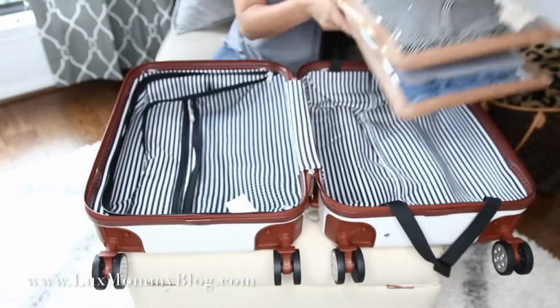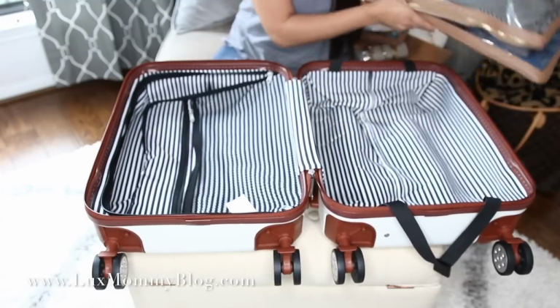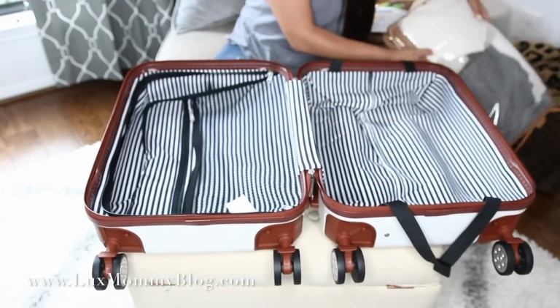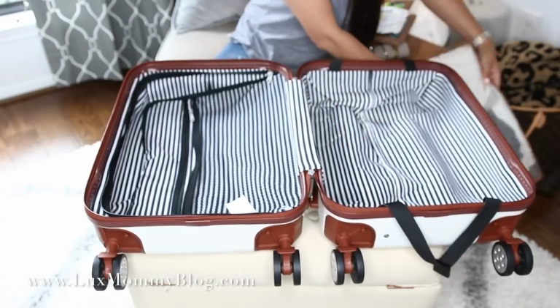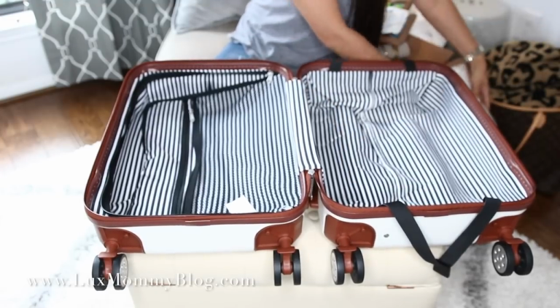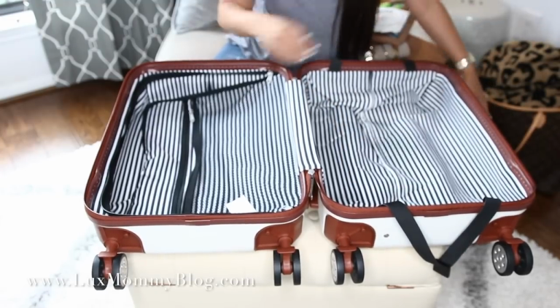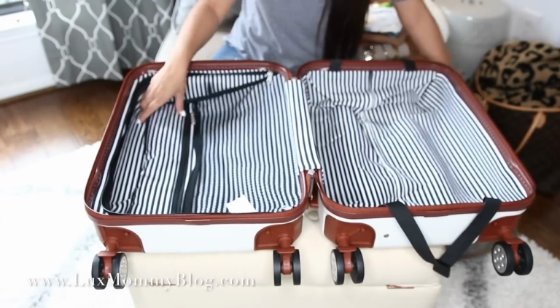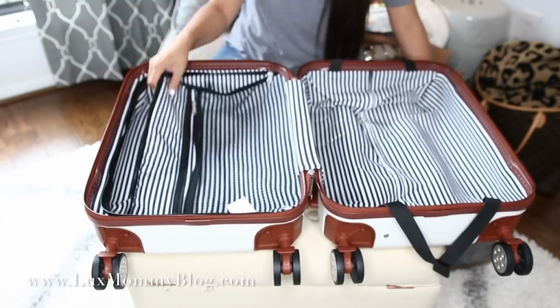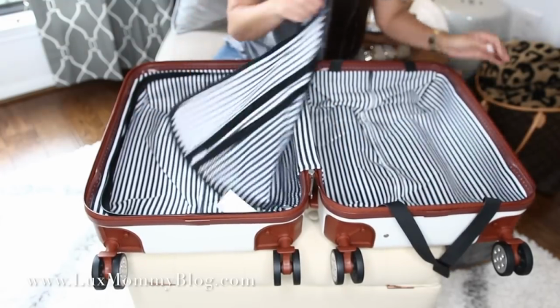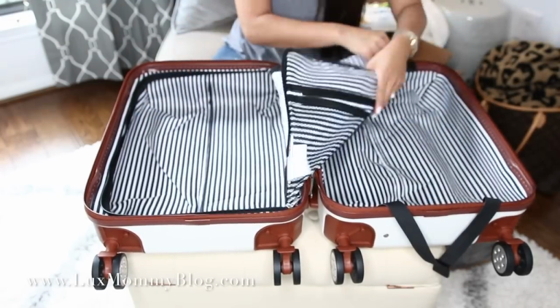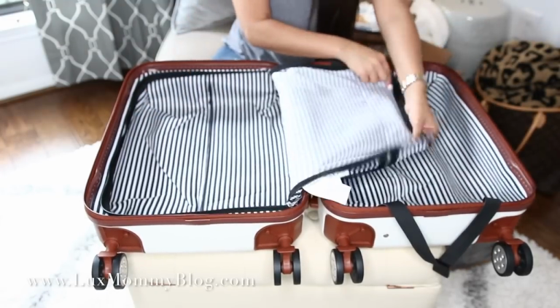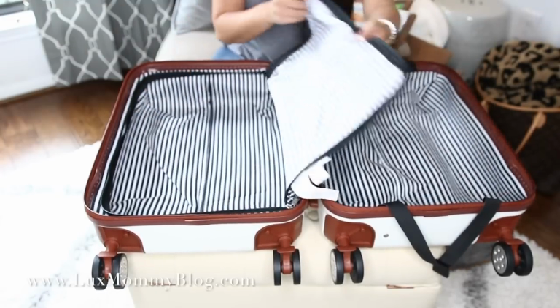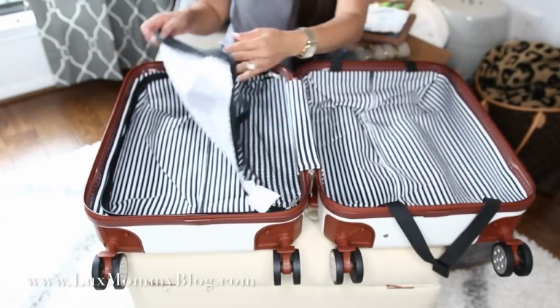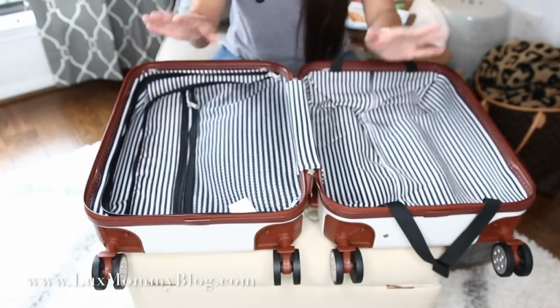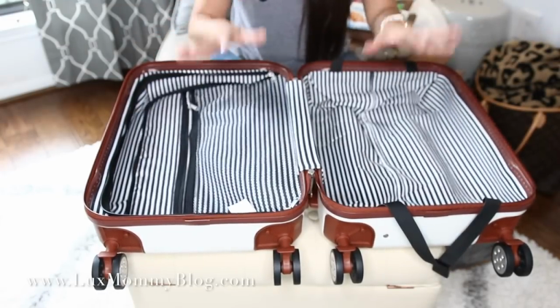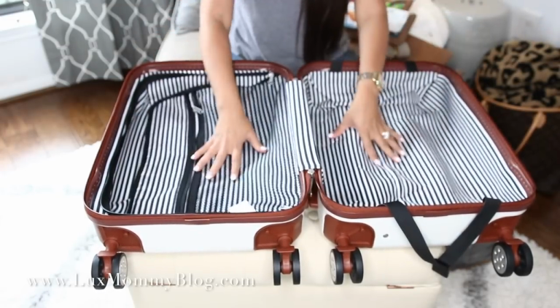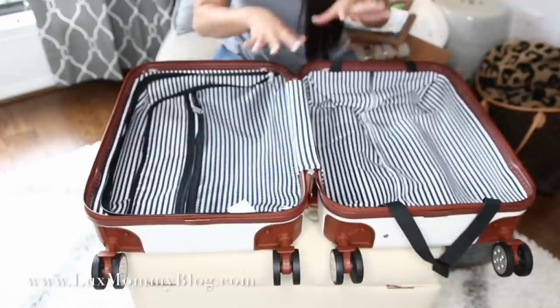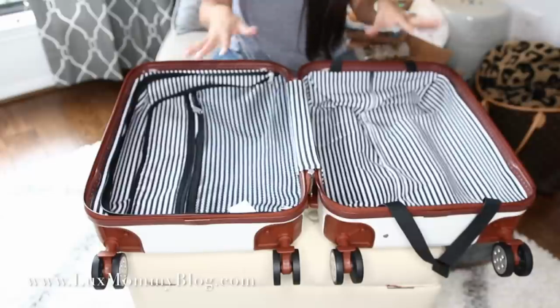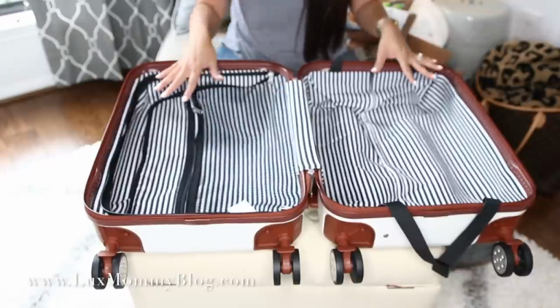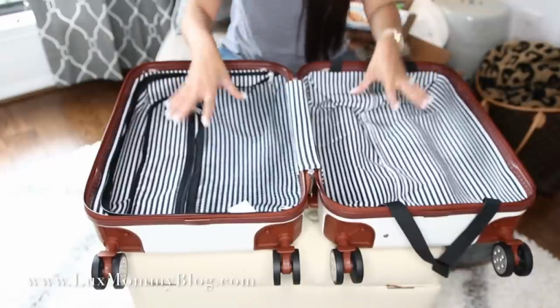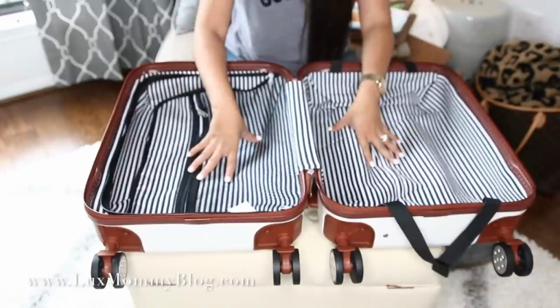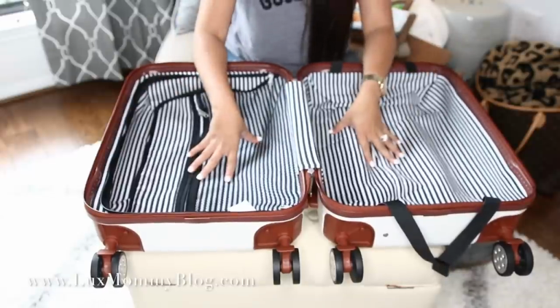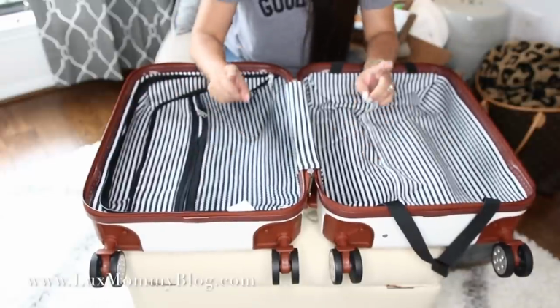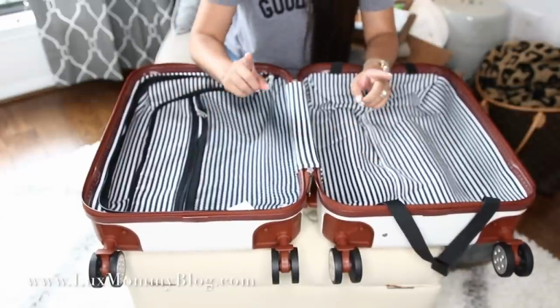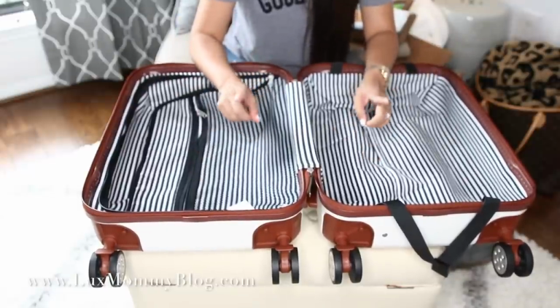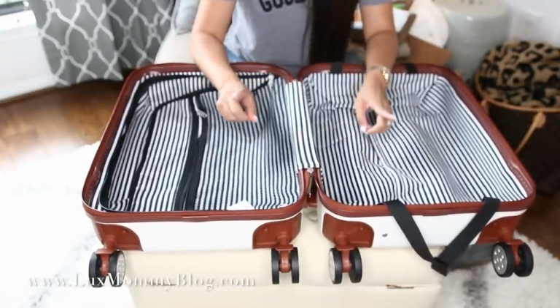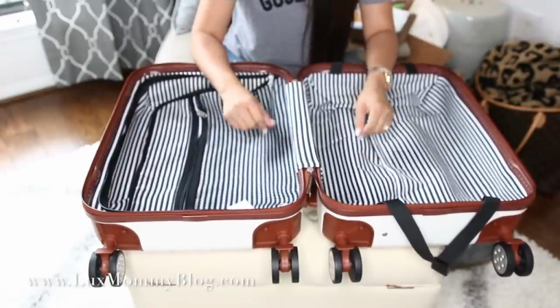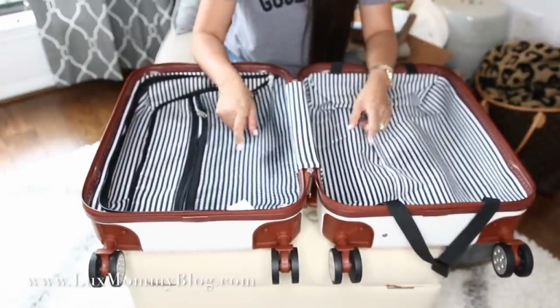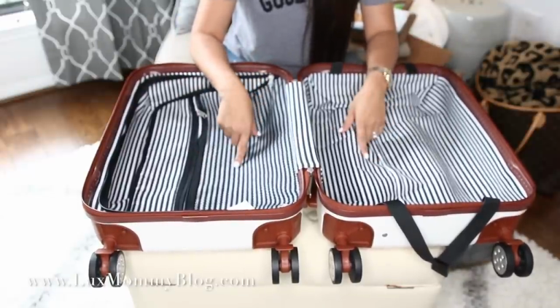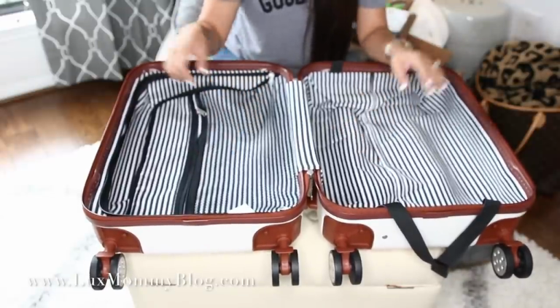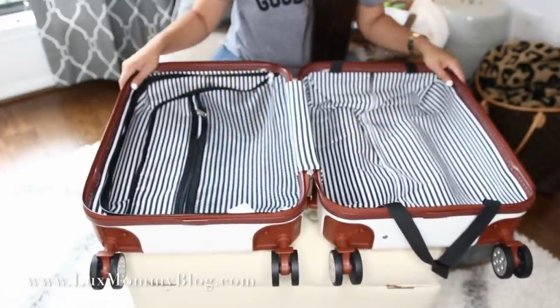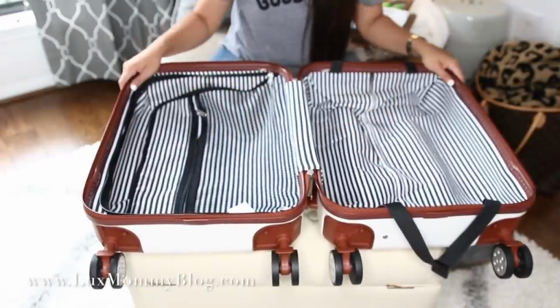I want to show it to you empty just so you can see what it looks like empty. That is everything in this carry-on. Everything was very well packed, very compact, and you had plenty of room. Let's go ahead and move on to the personal item.